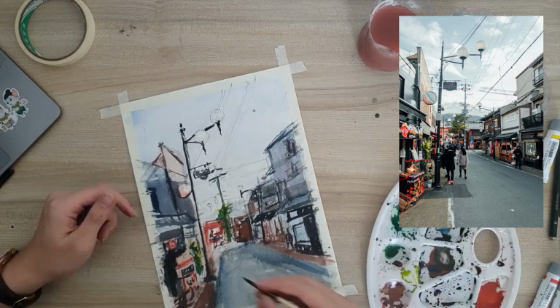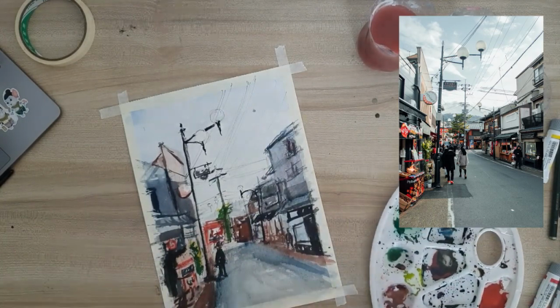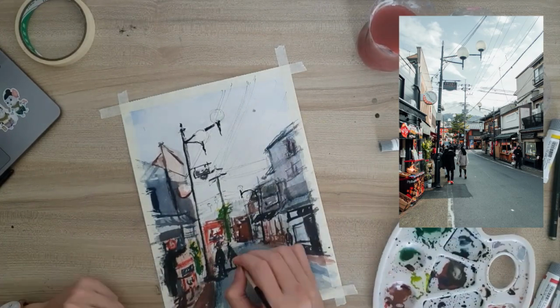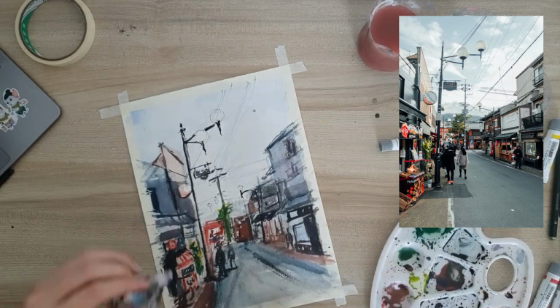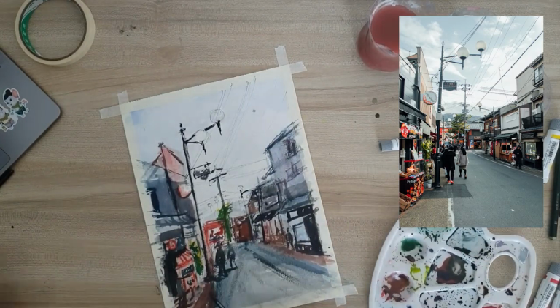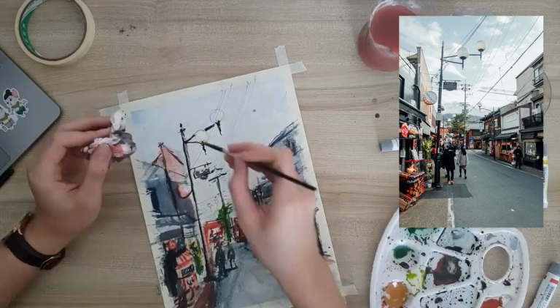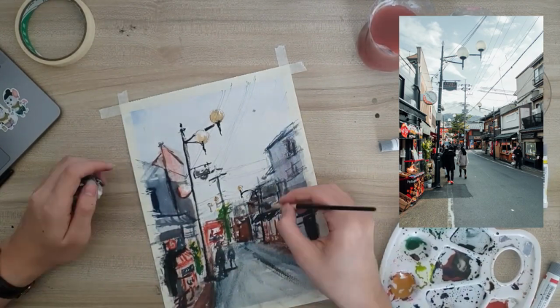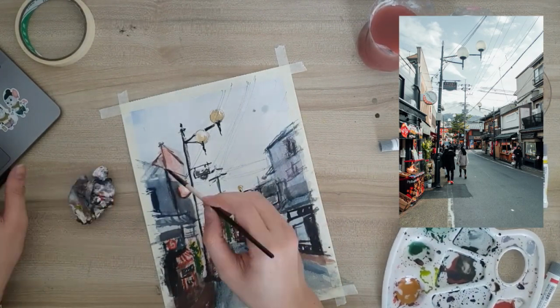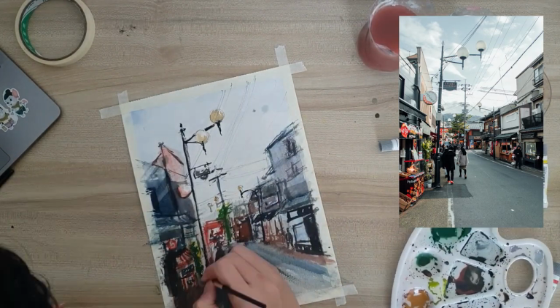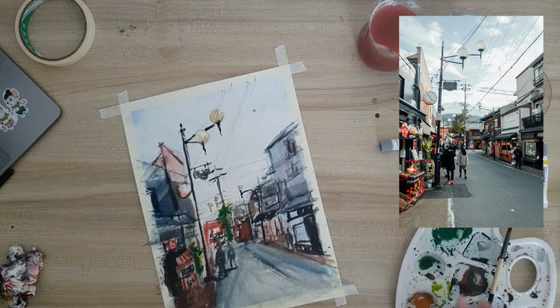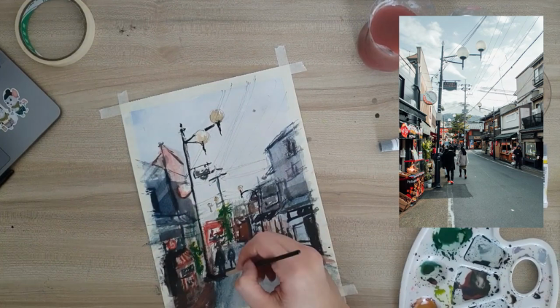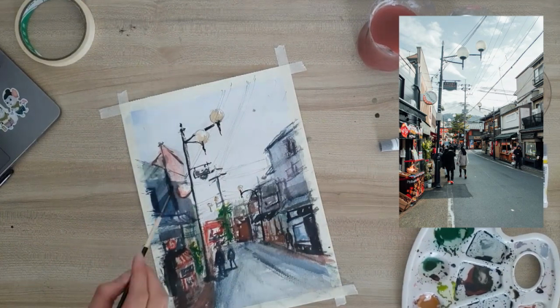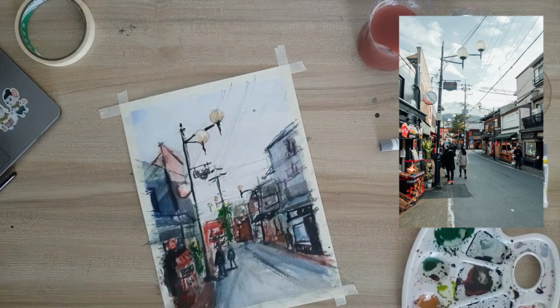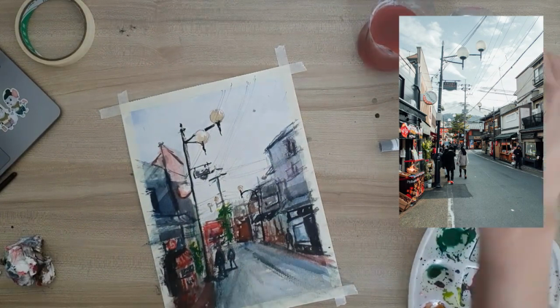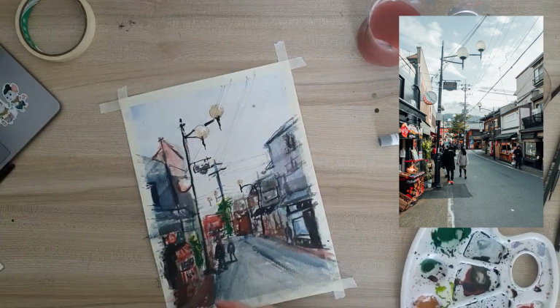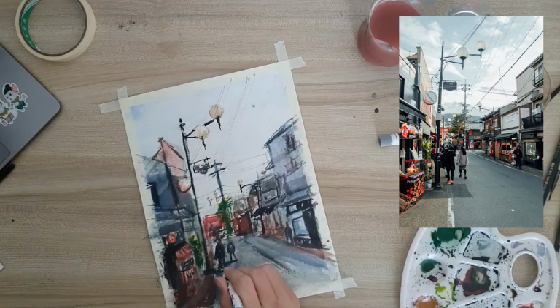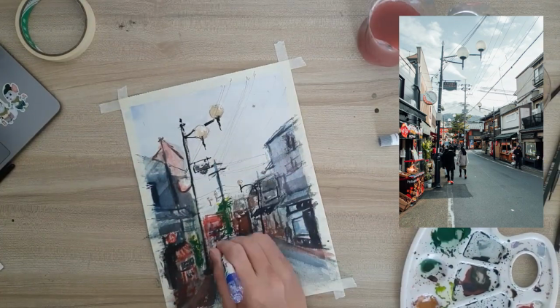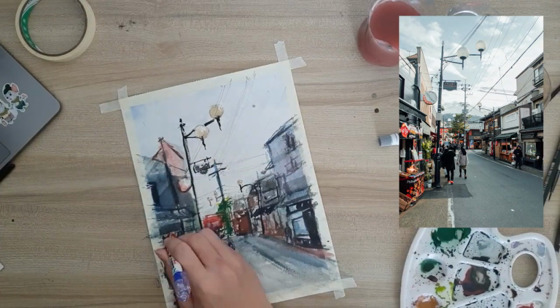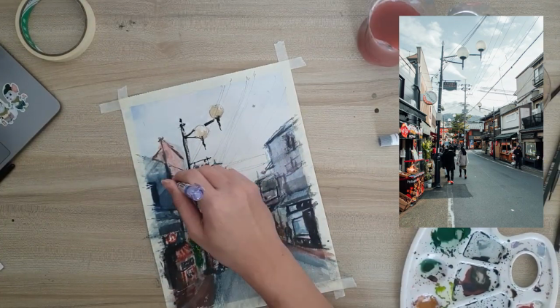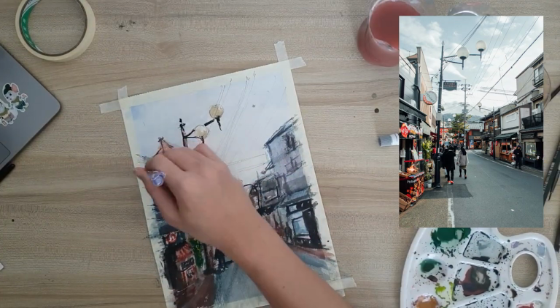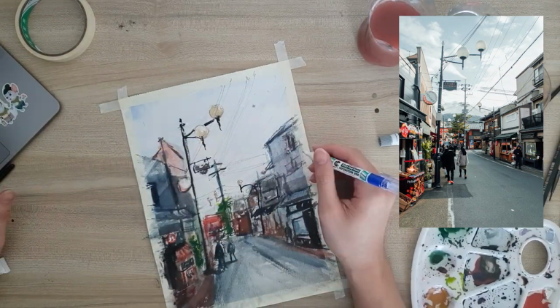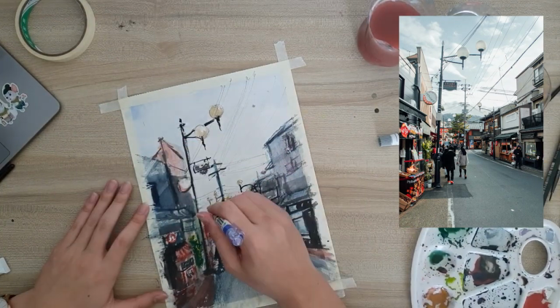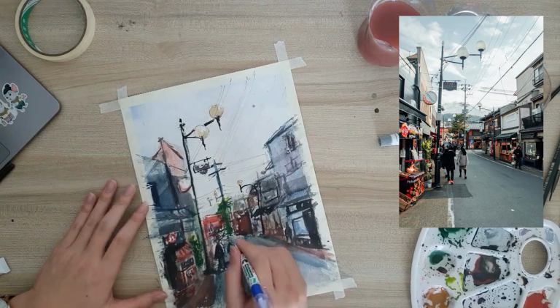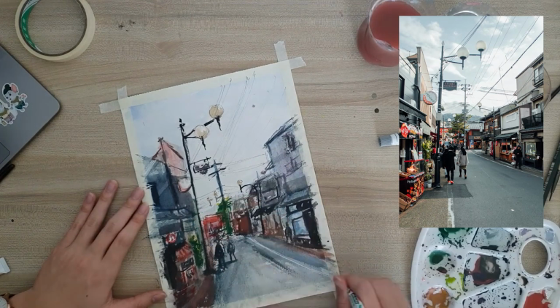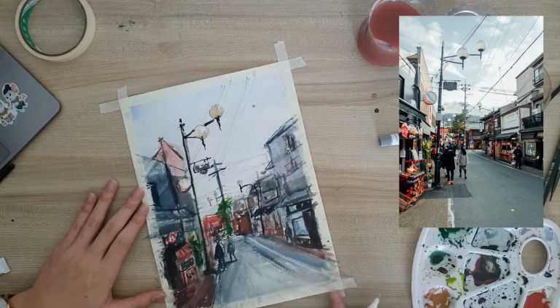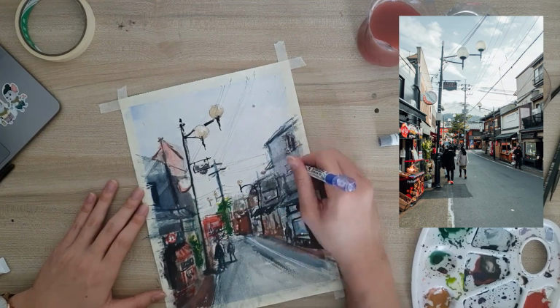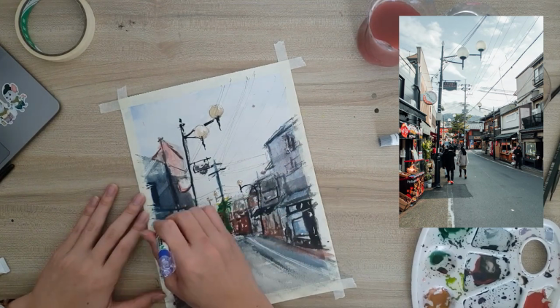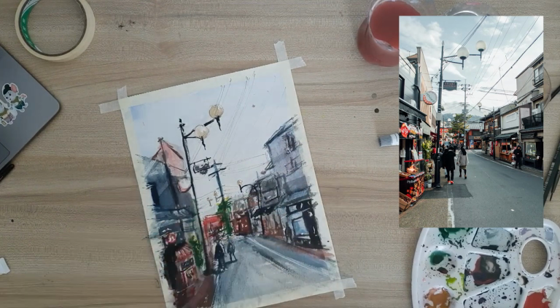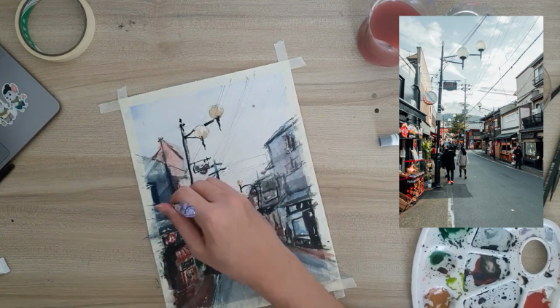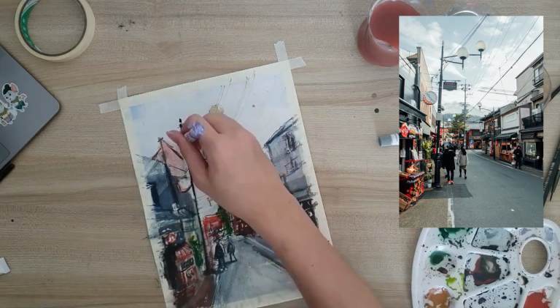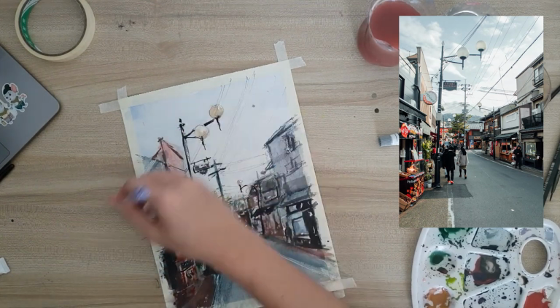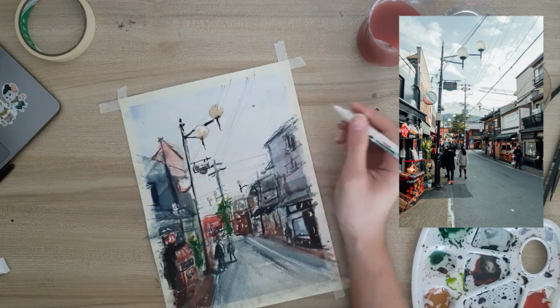I was using a premixed palette. If you like the colors I was using, let me know and I'll do a separate video on that. After adding the darker areas, I used a correction pen to add more highlights to the painting to give it even more contrast.